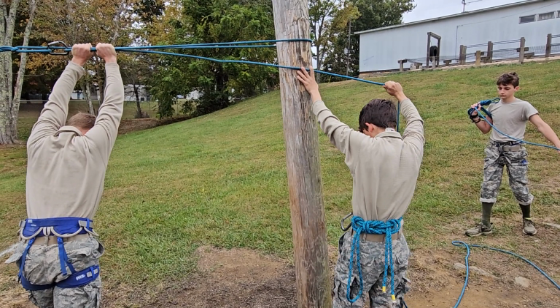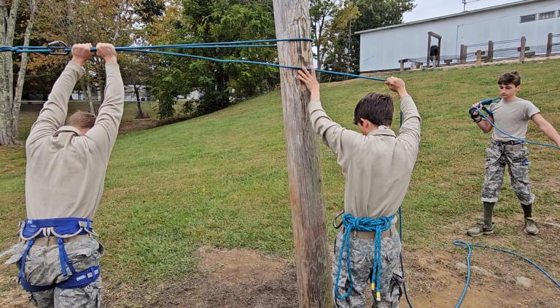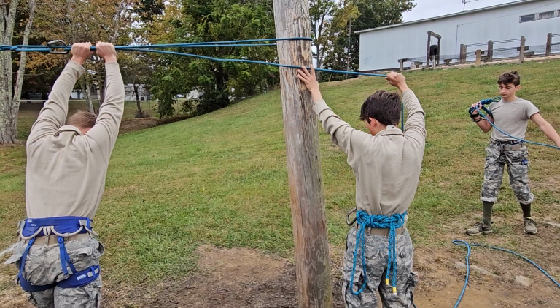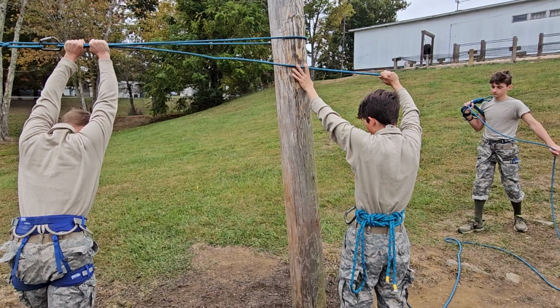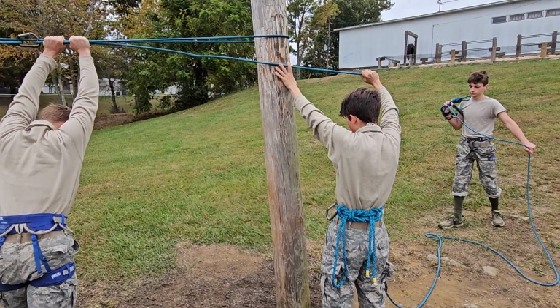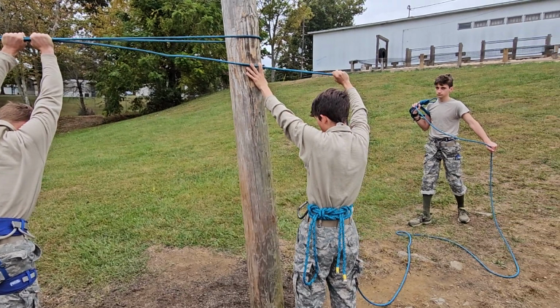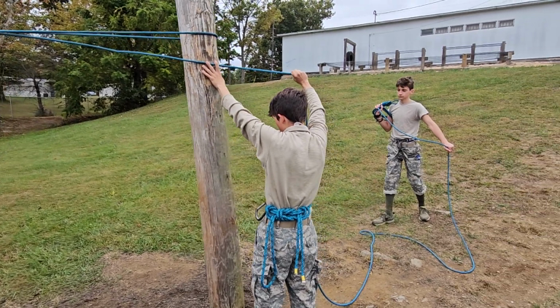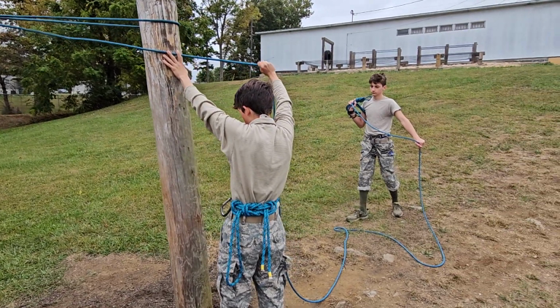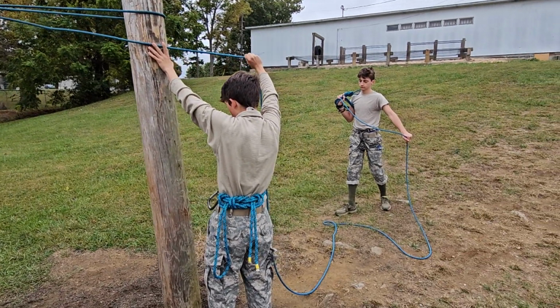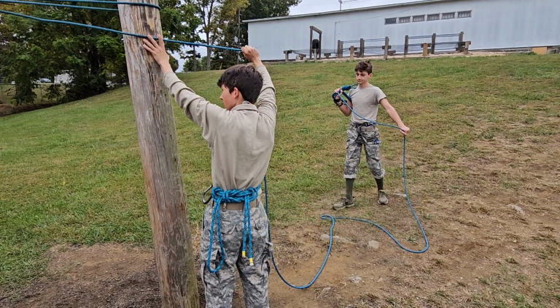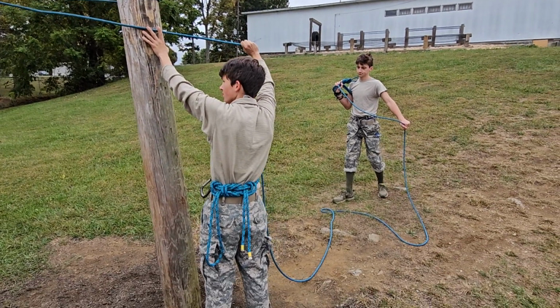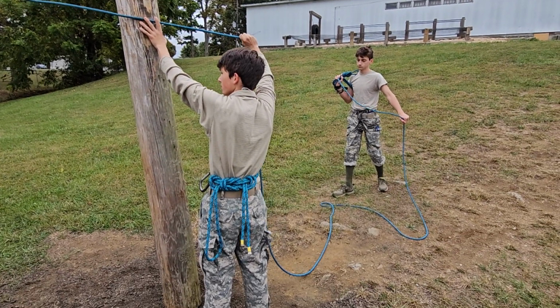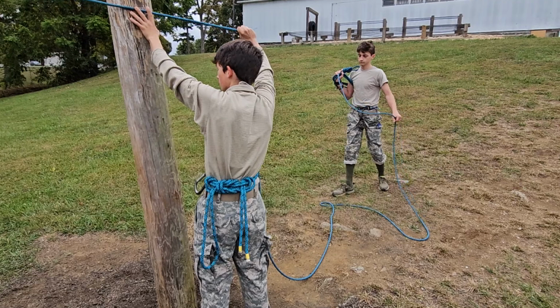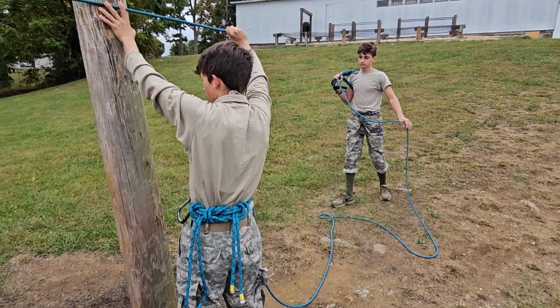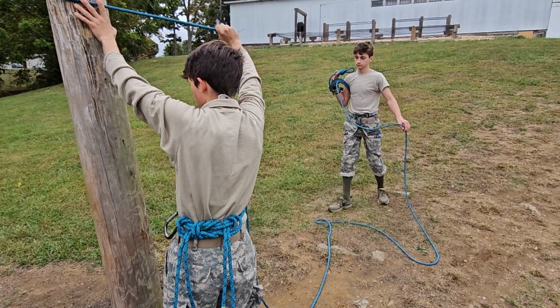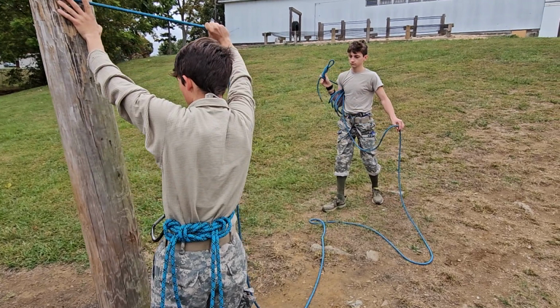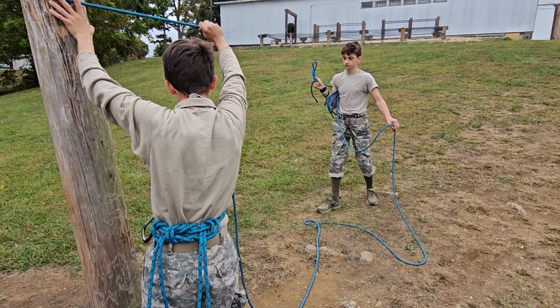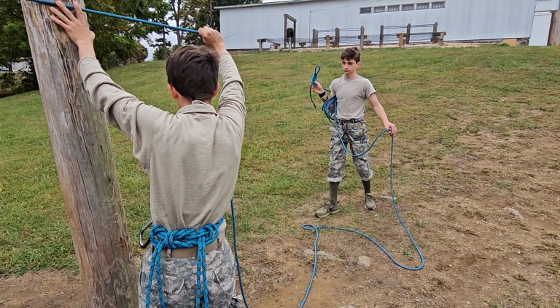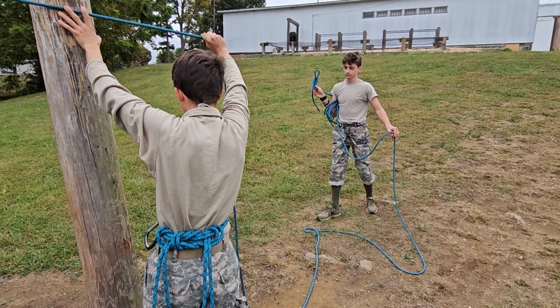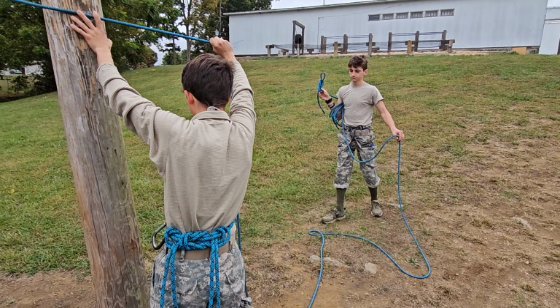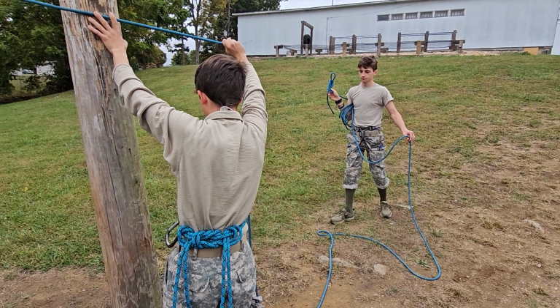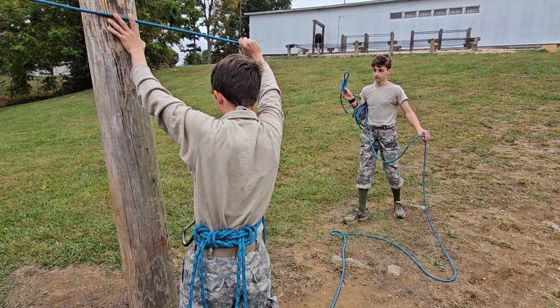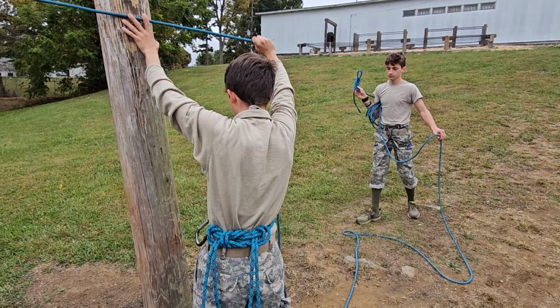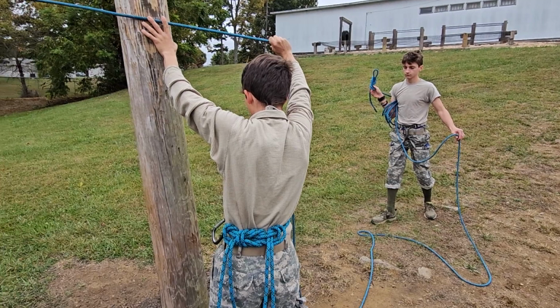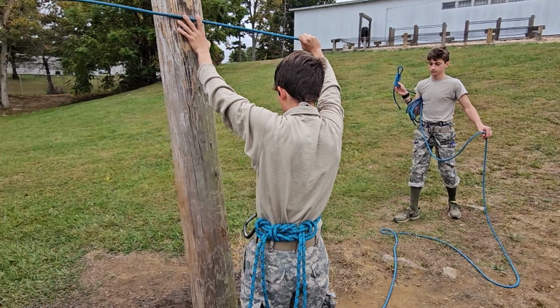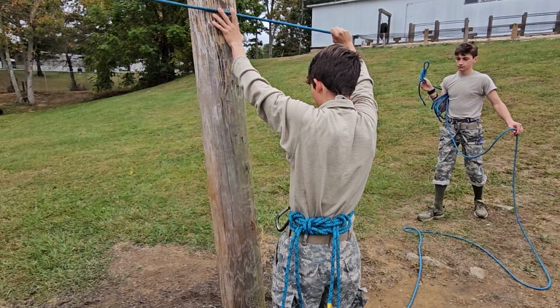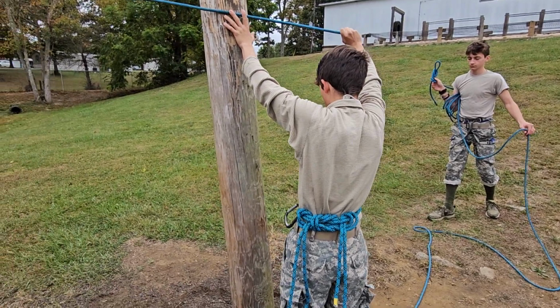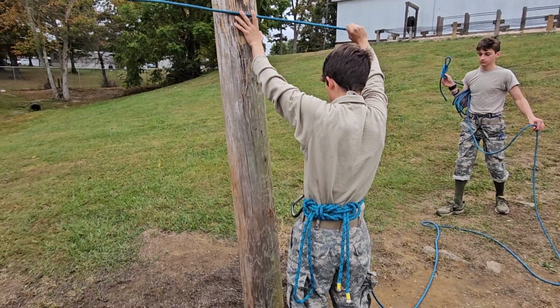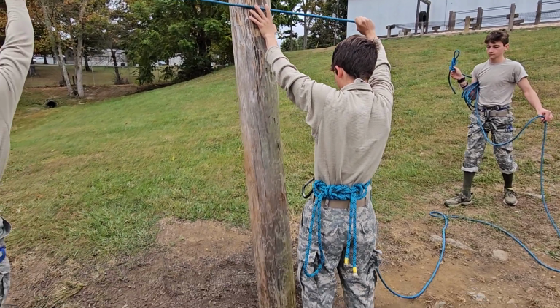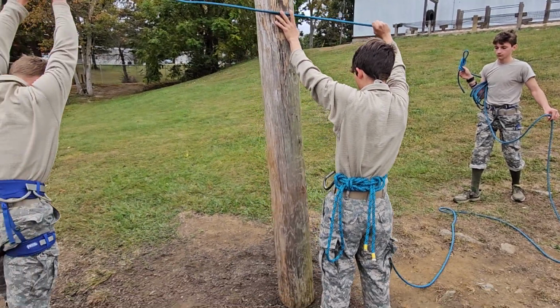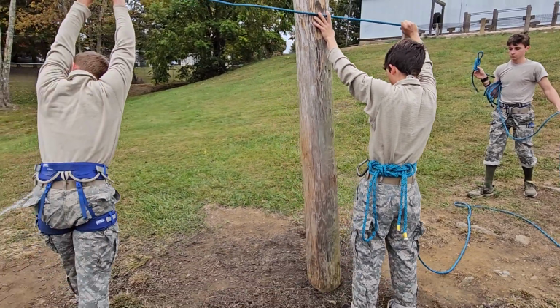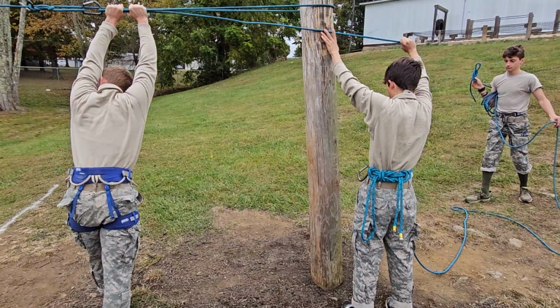Then he's going to hook up. The coiler has also tied a double figure eight at the end of the rope — see that right there? He's gonna hook that into the commander, who is the near side person.